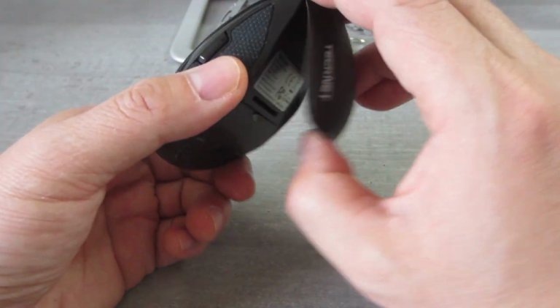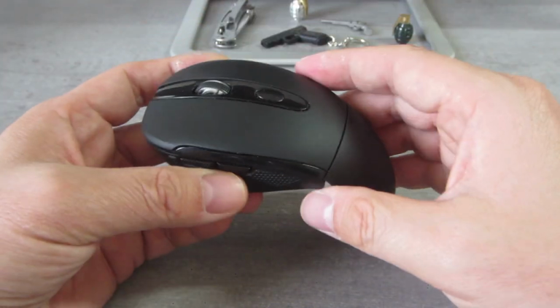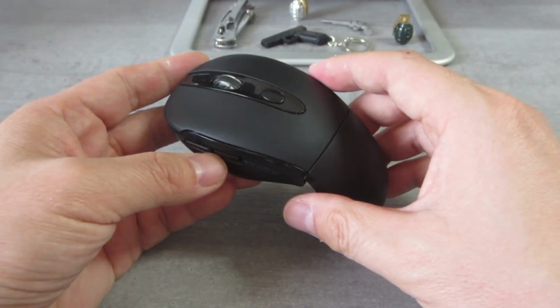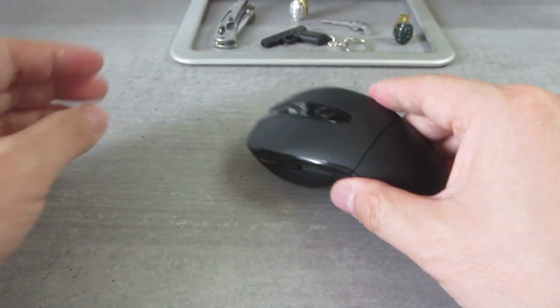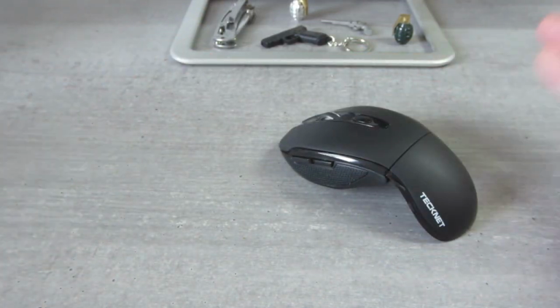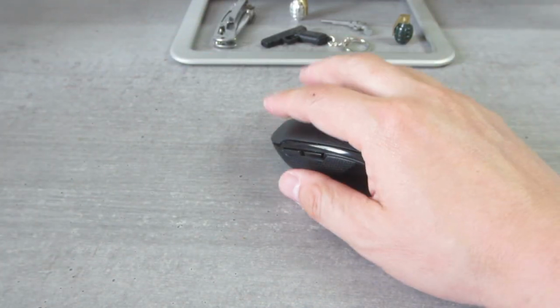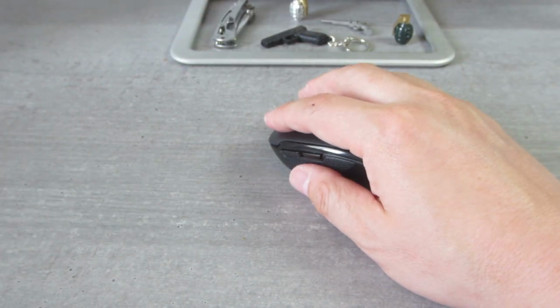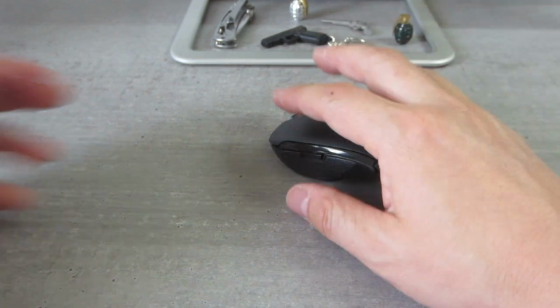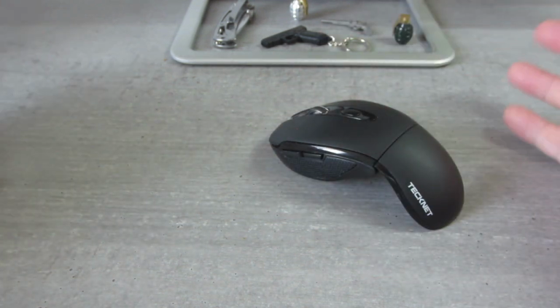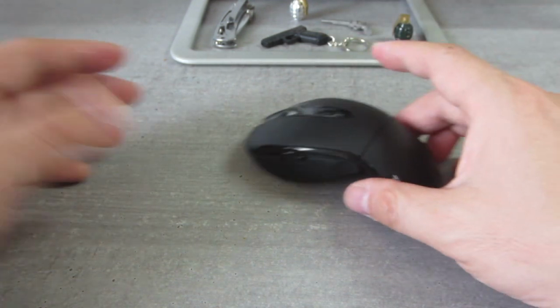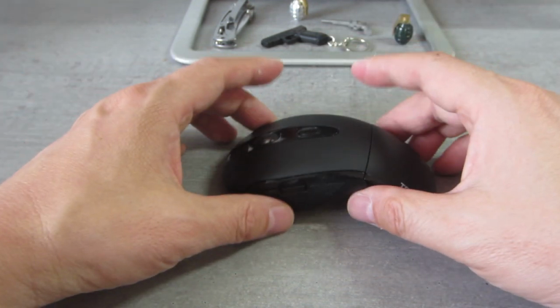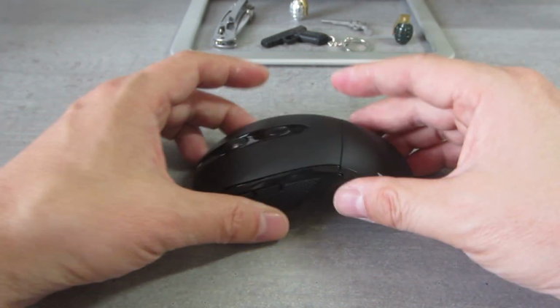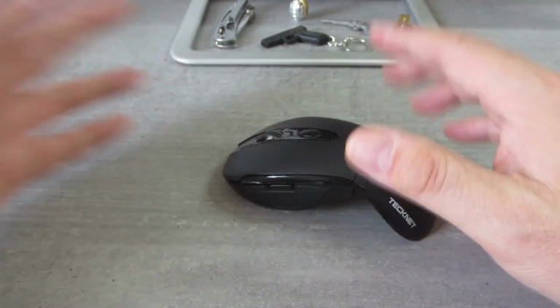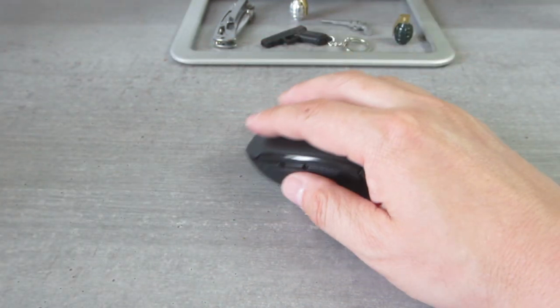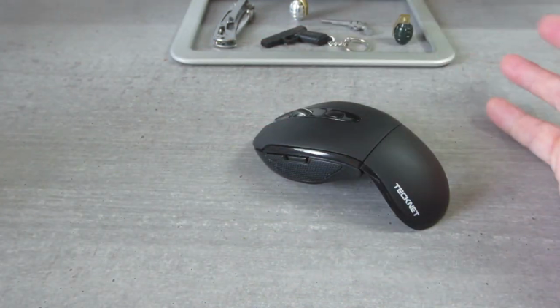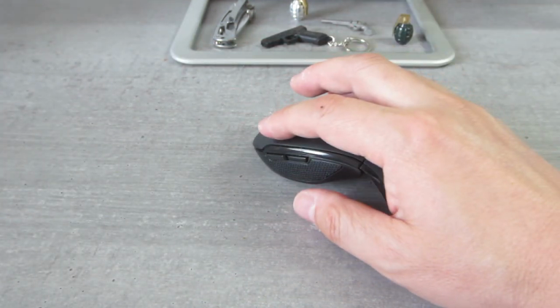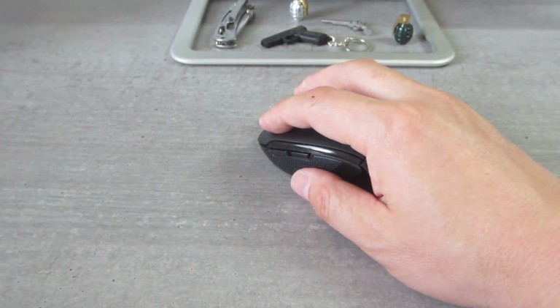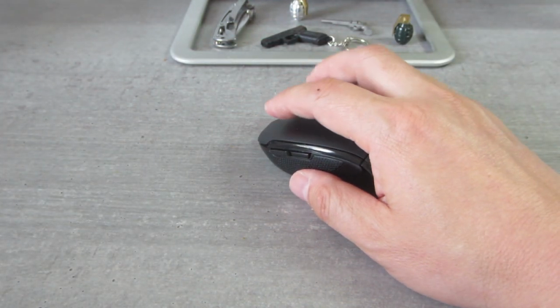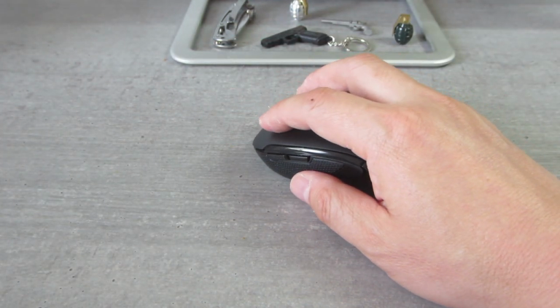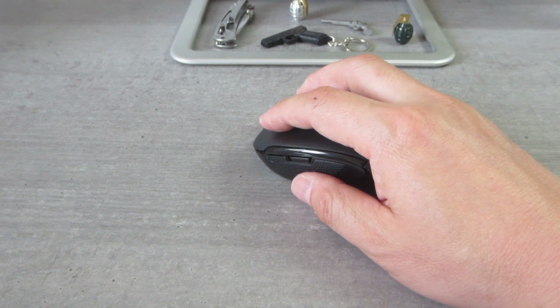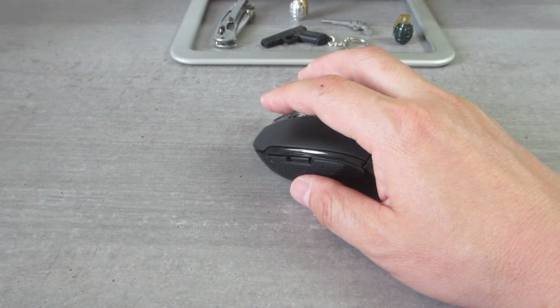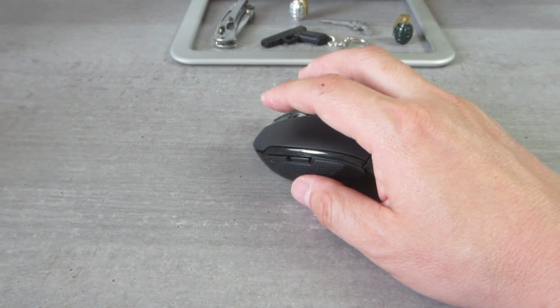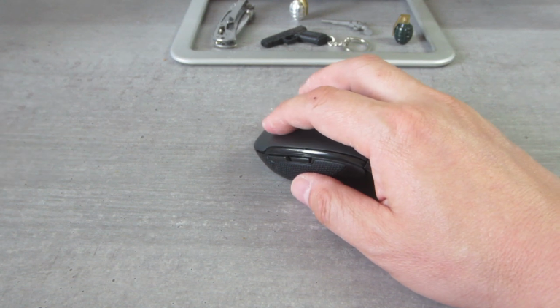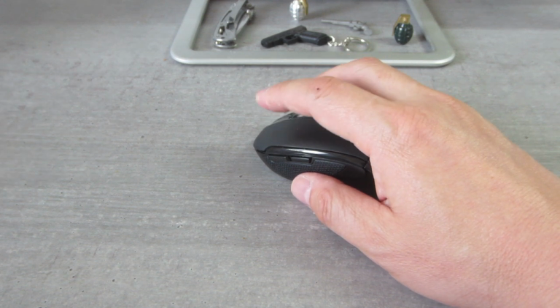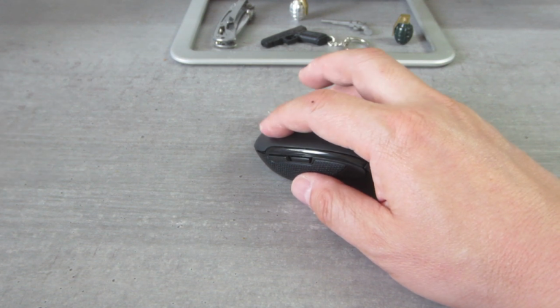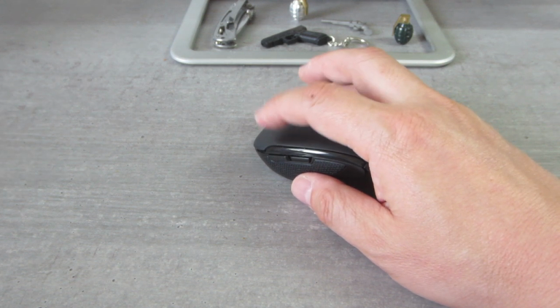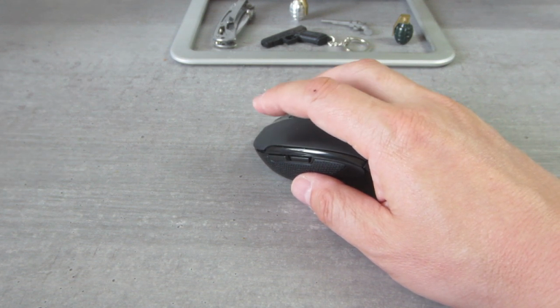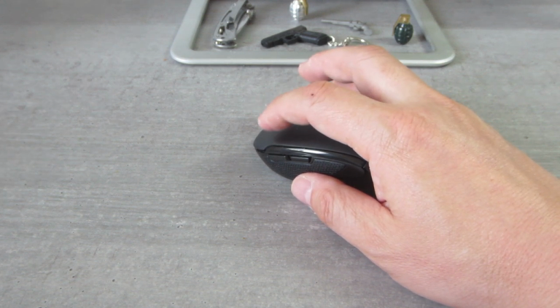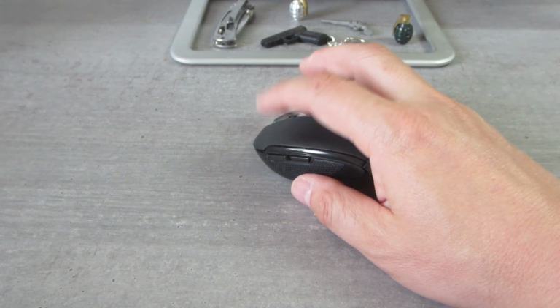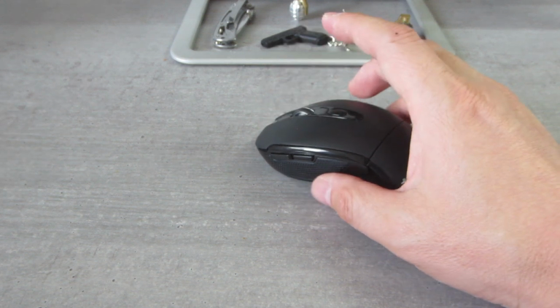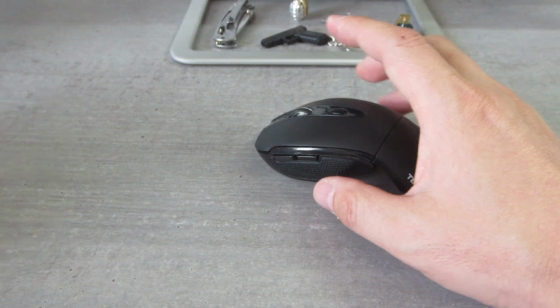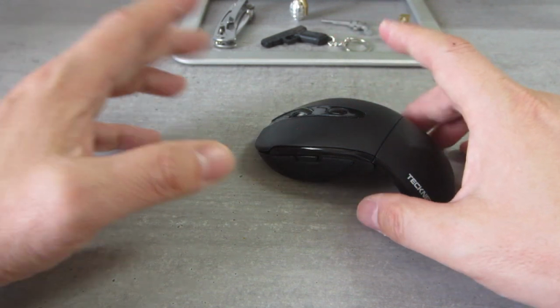However, when you unfold it, it feels like a big mouse. The clicking is light and very quiet.